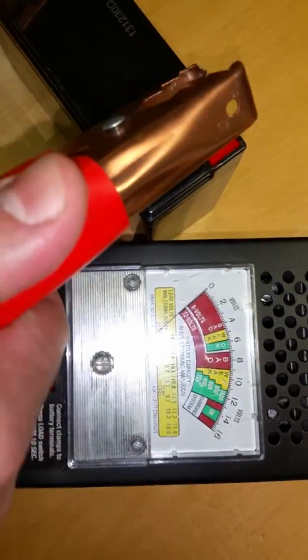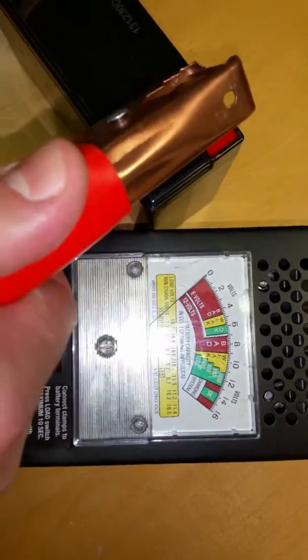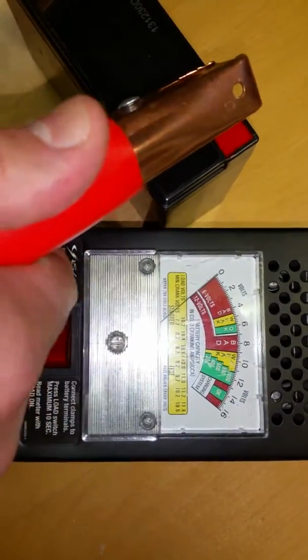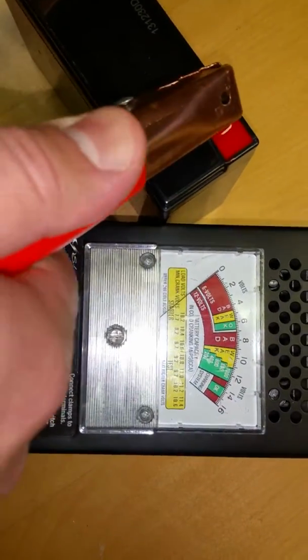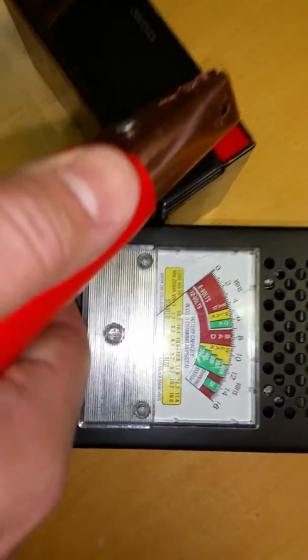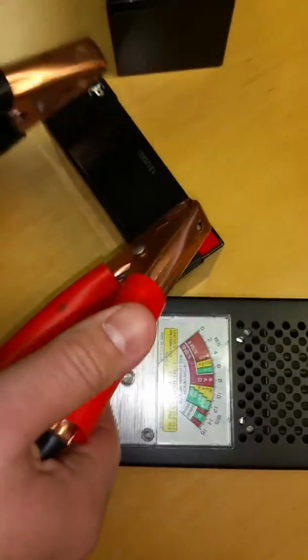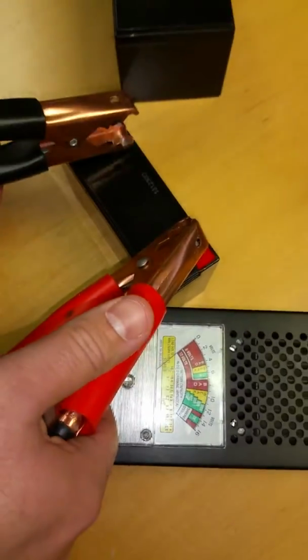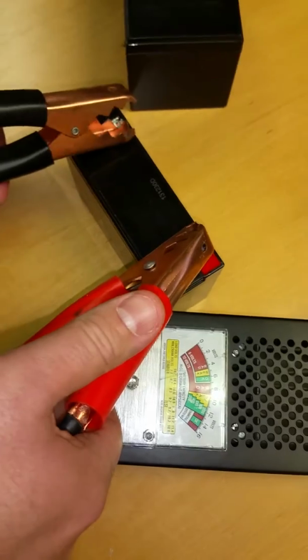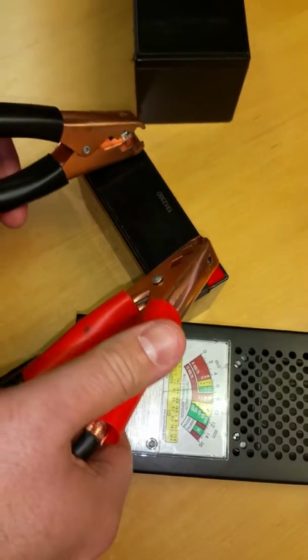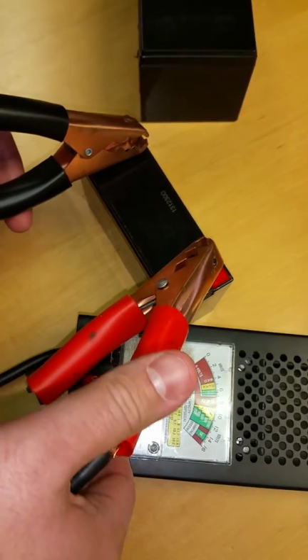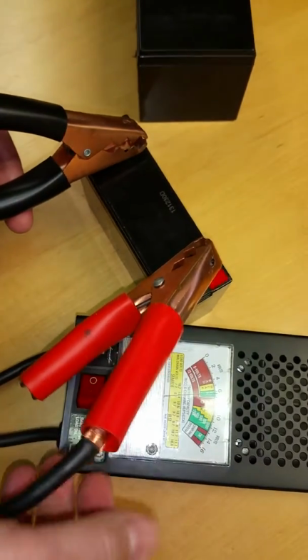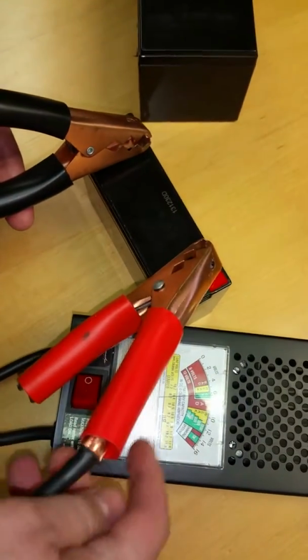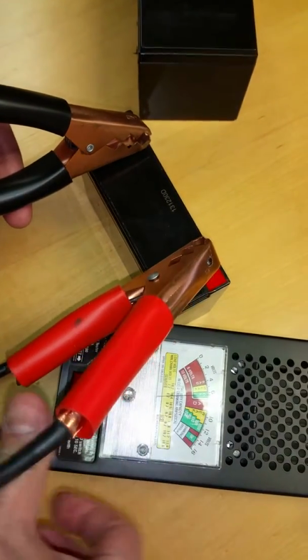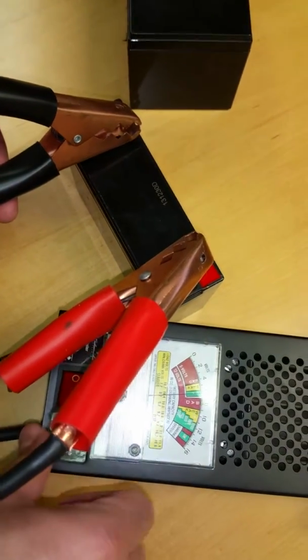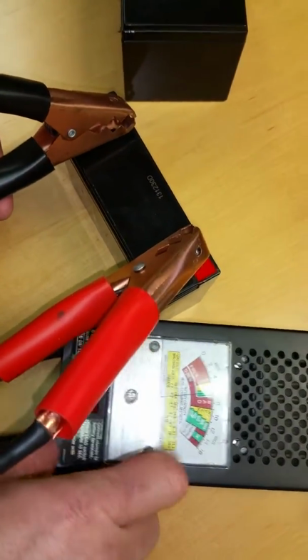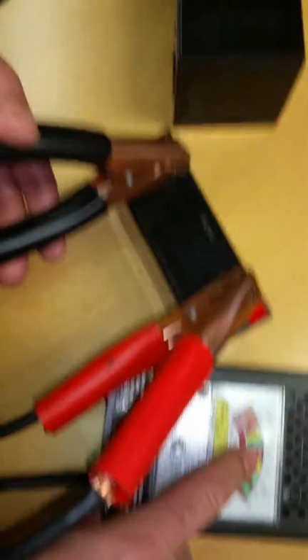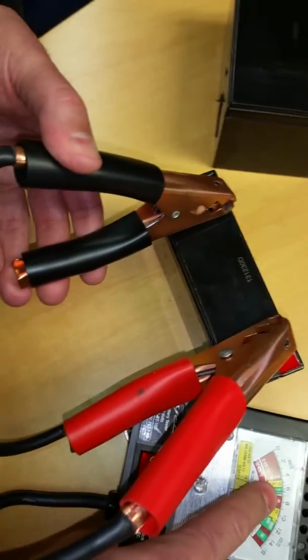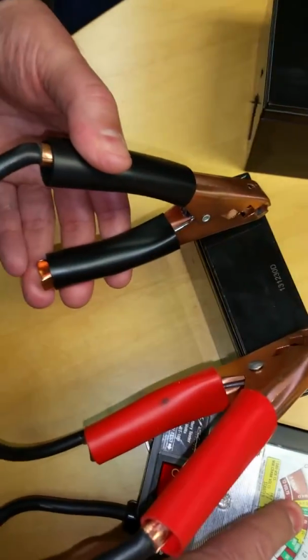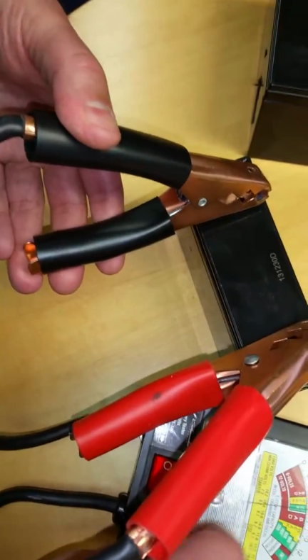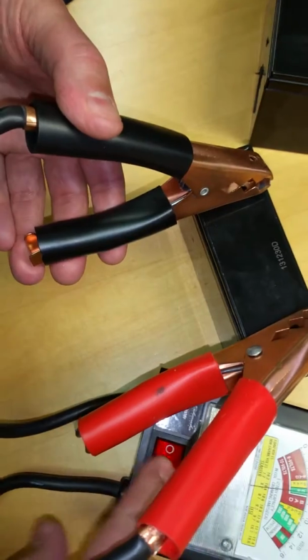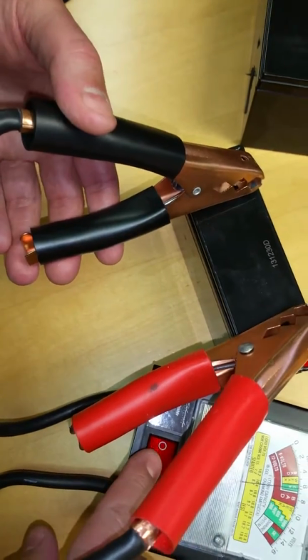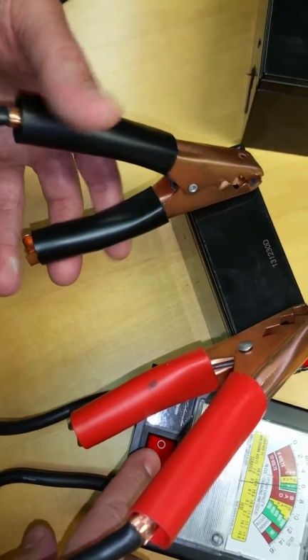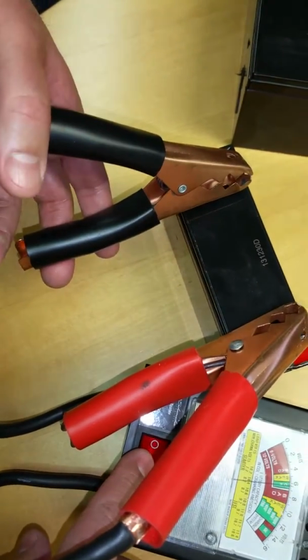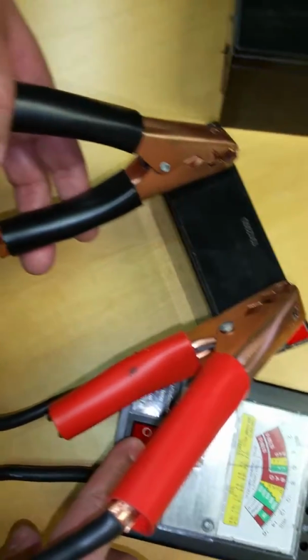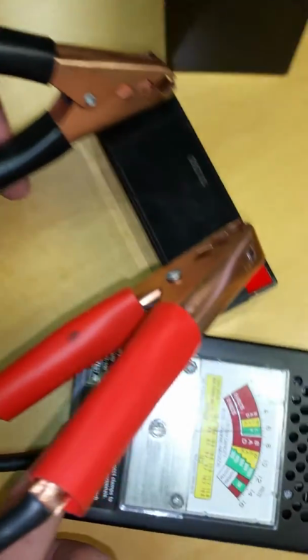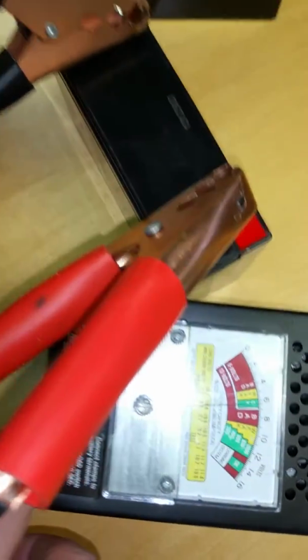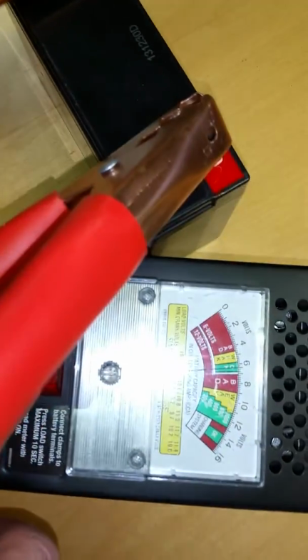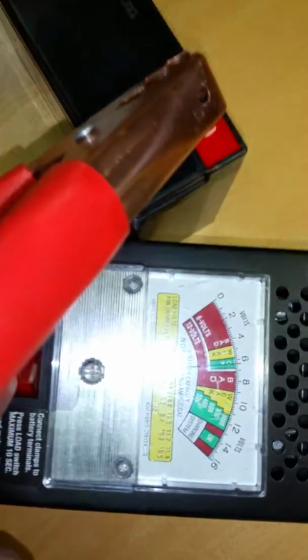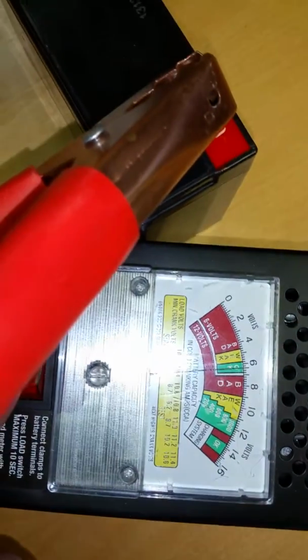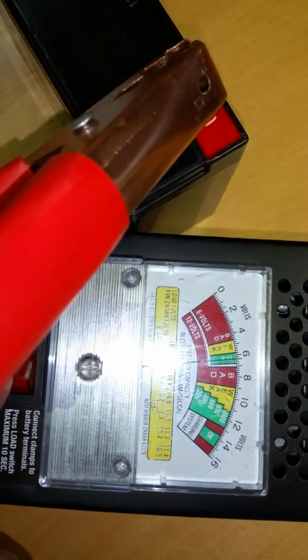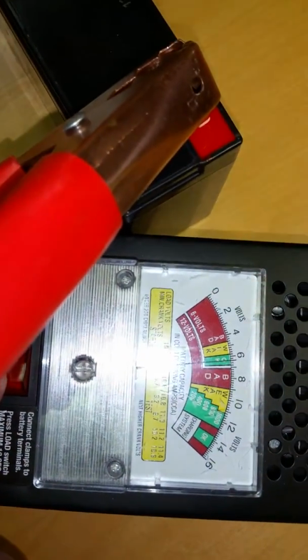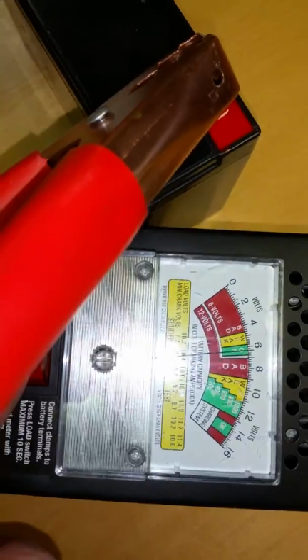We're going to test a six-volt battery here. We're going to attach the red handle to the positive terminal and we're going to attach the black handle to the negative terminal. You'll see that on the six-volt it shows green, which is good.